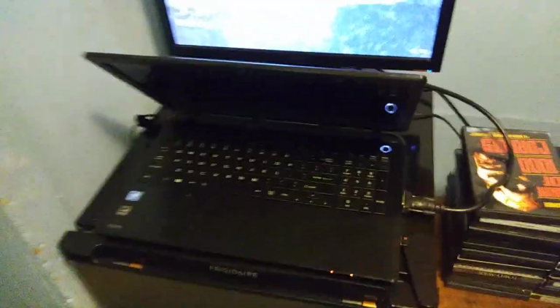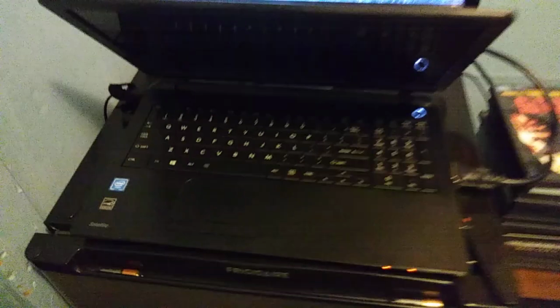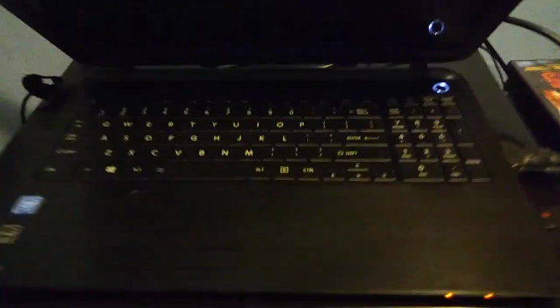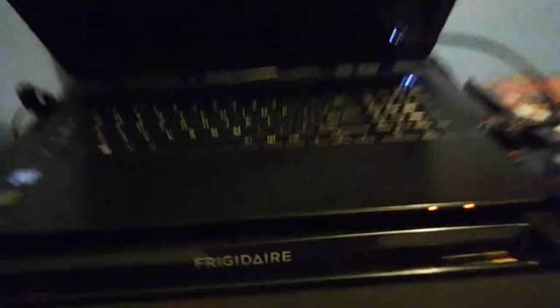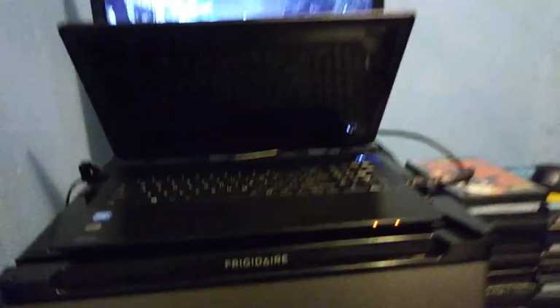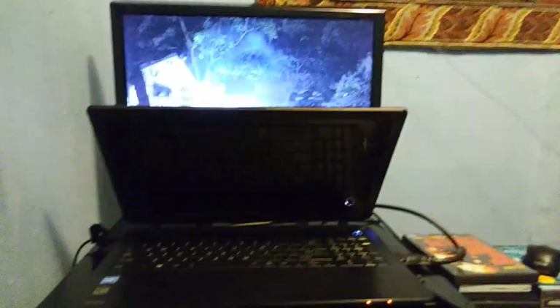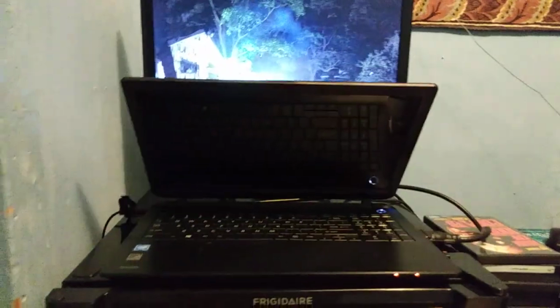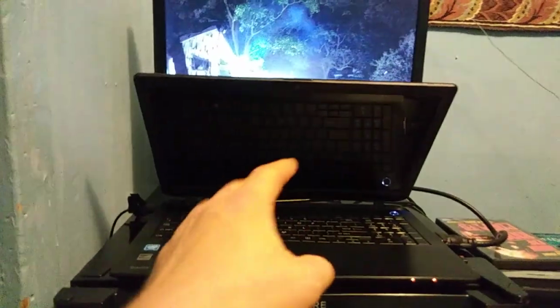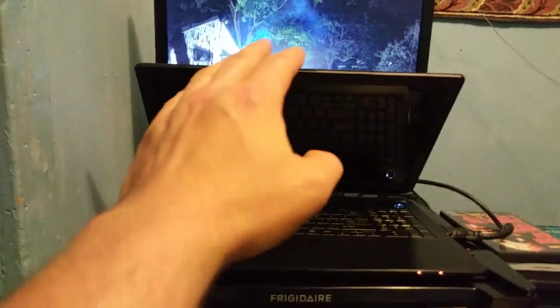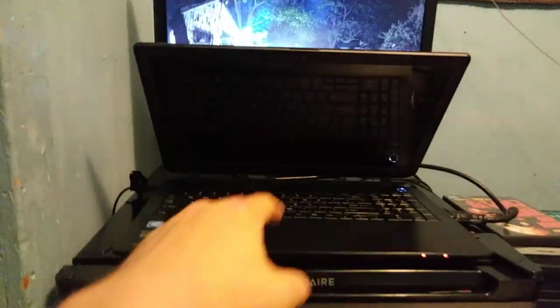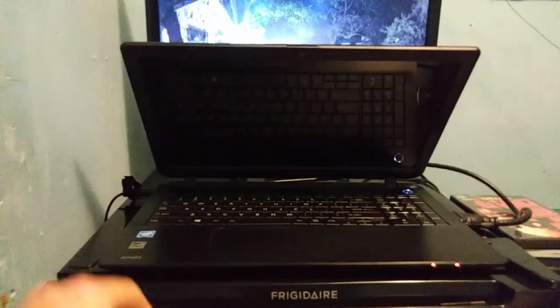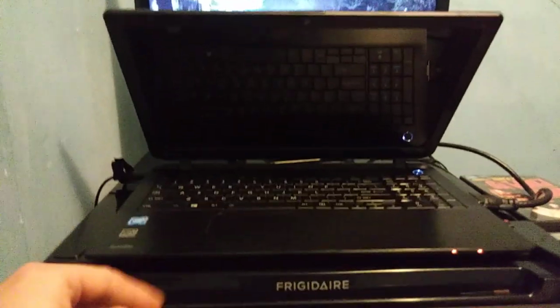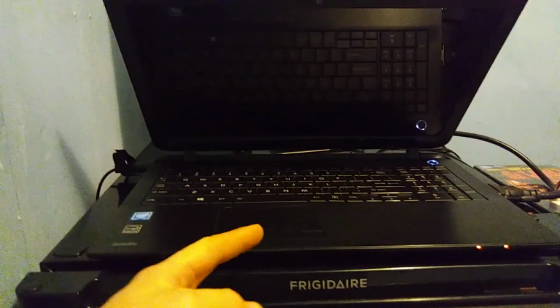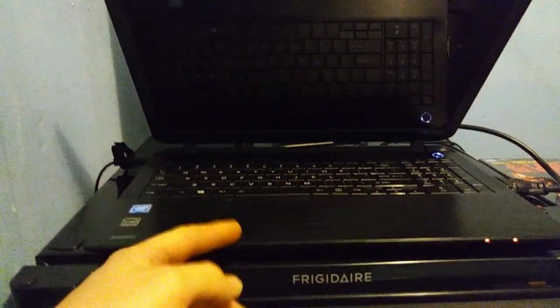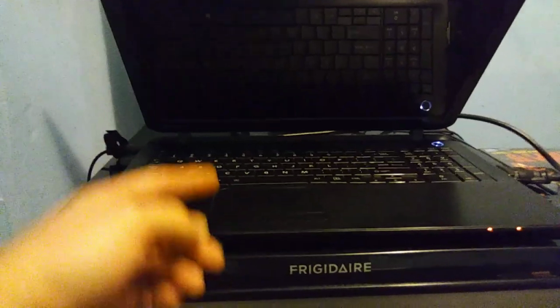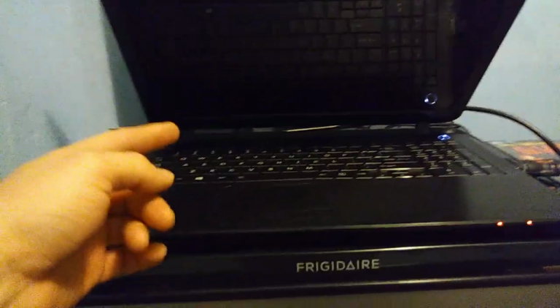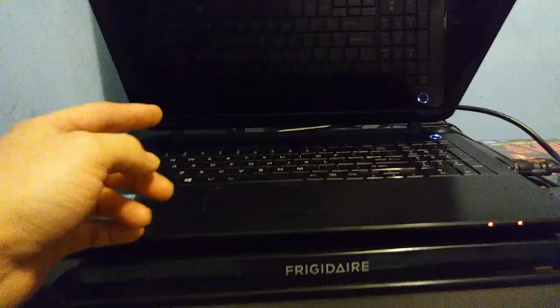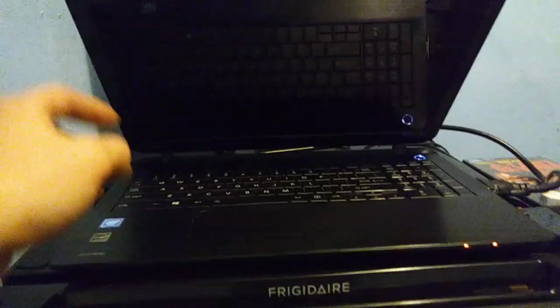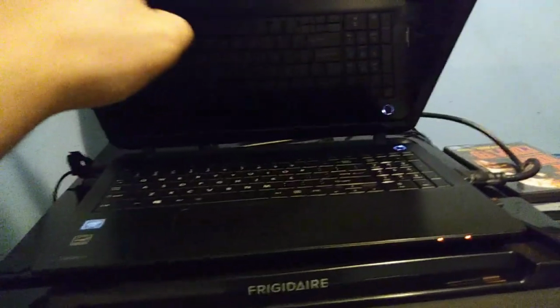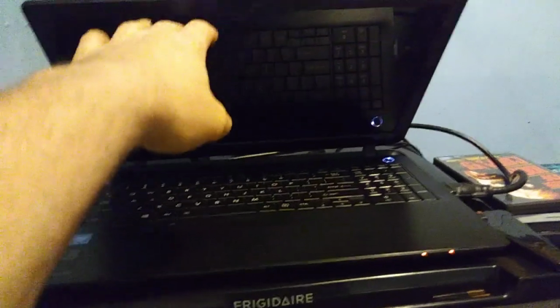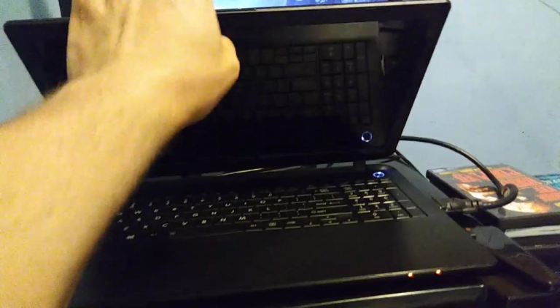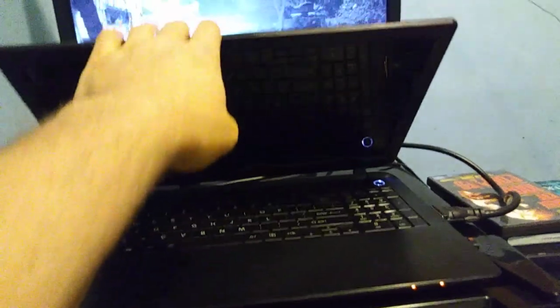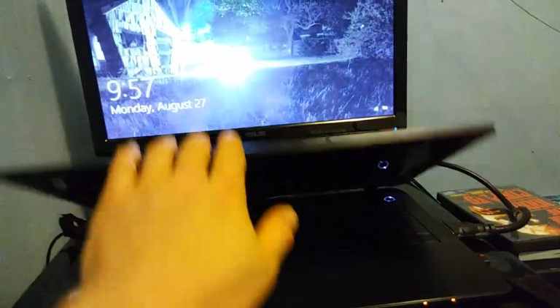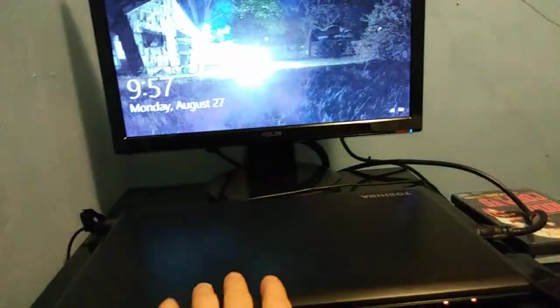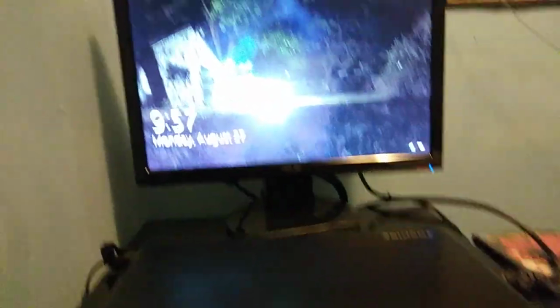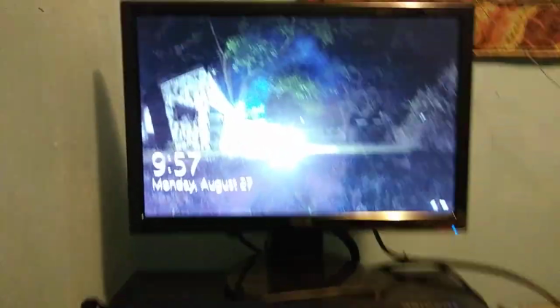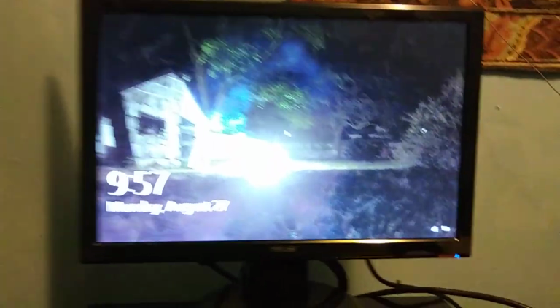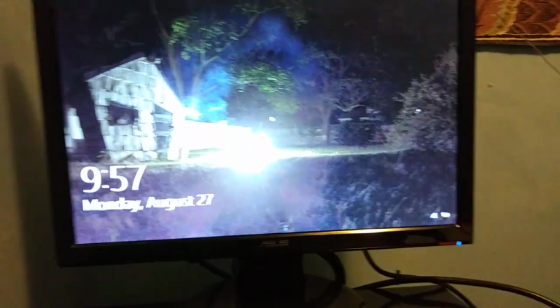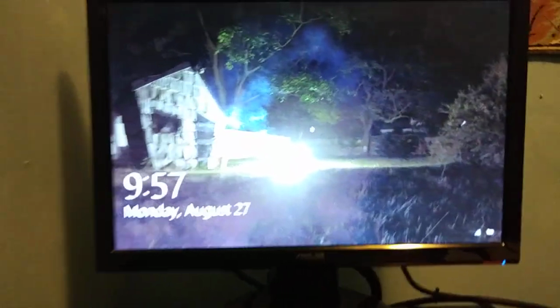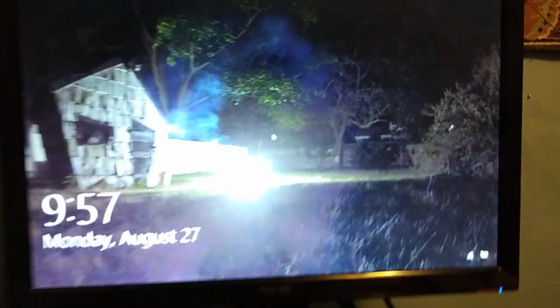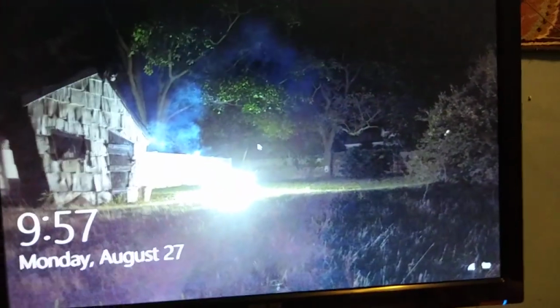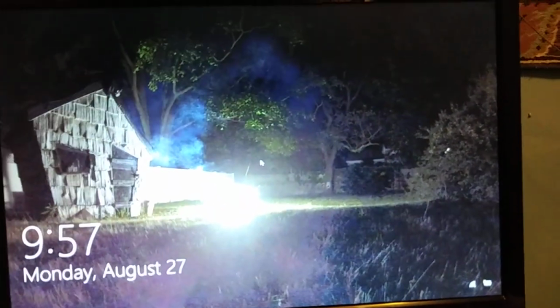As you can see, I got the monitor turned off. The keyboard does nothing, the lid does nothing. I can literally just close this and it'll stay just fine — stay right on.